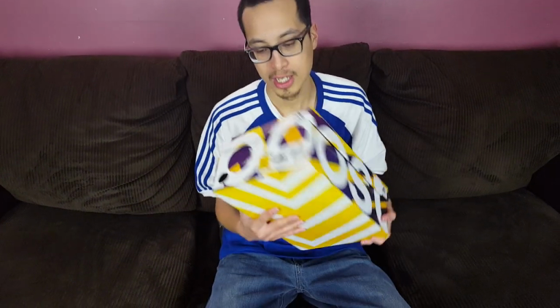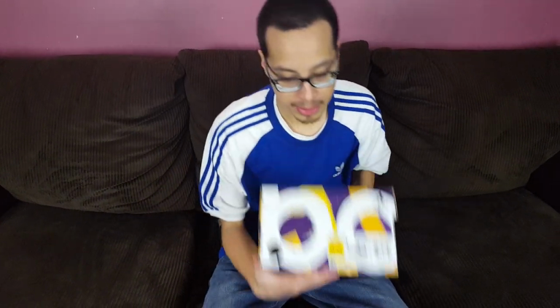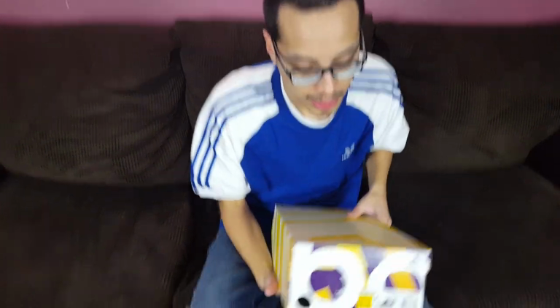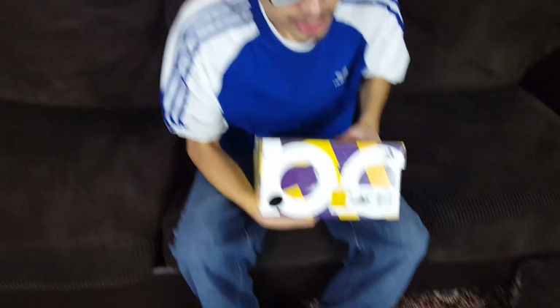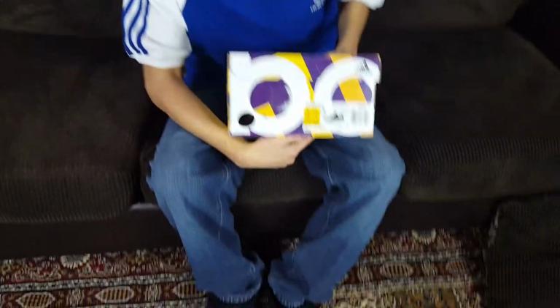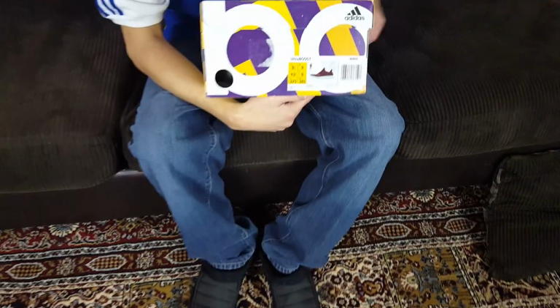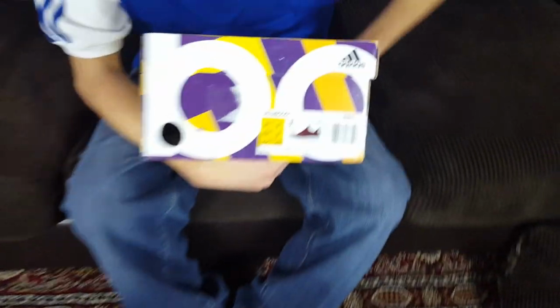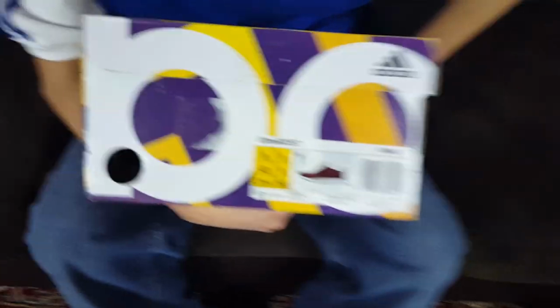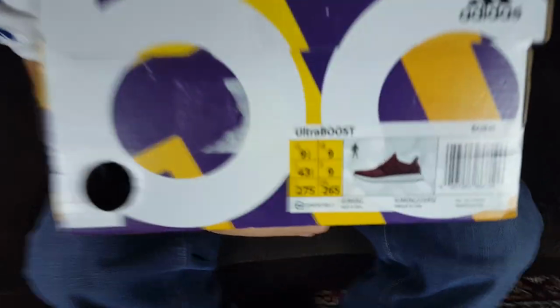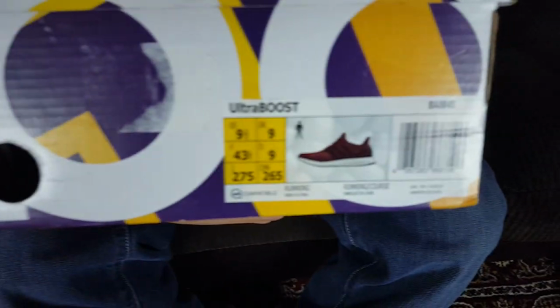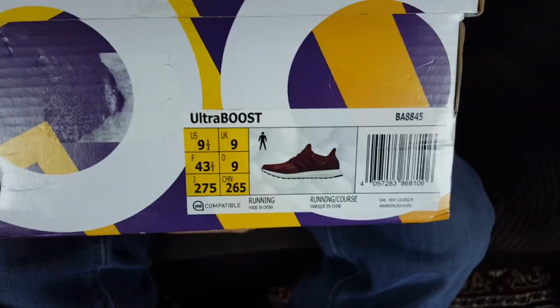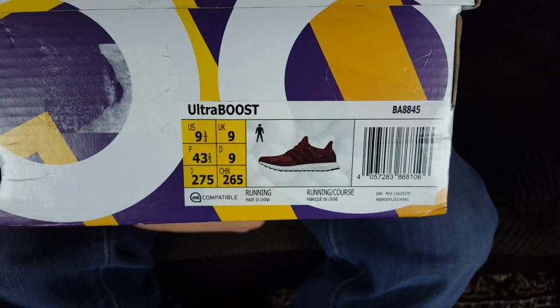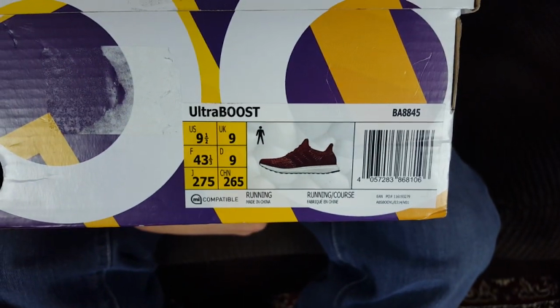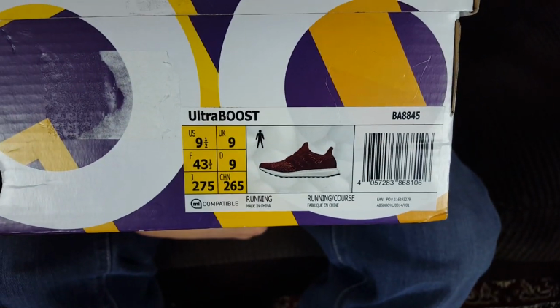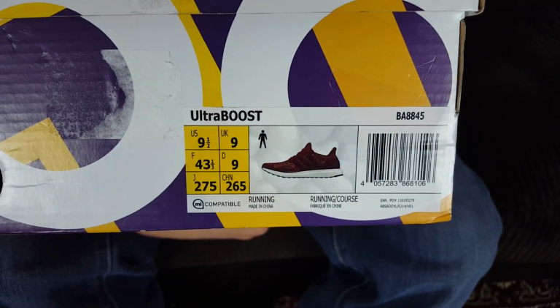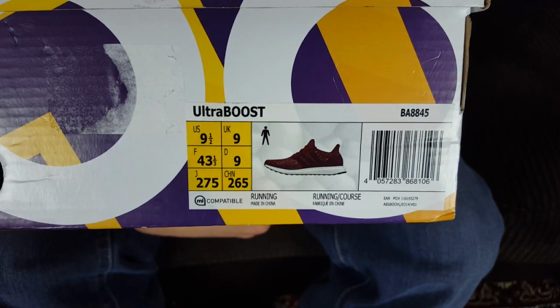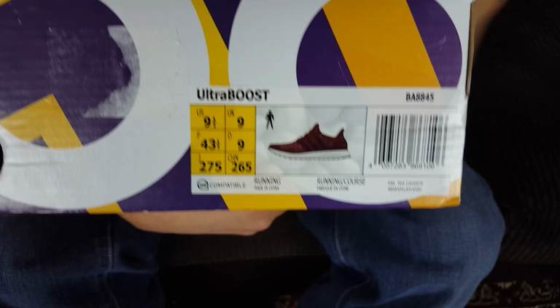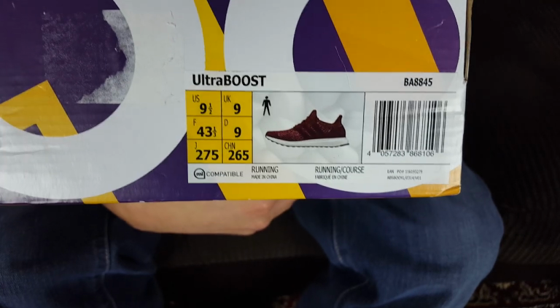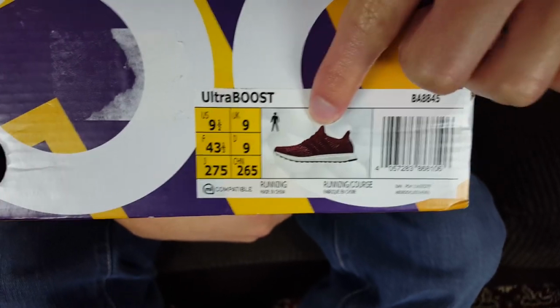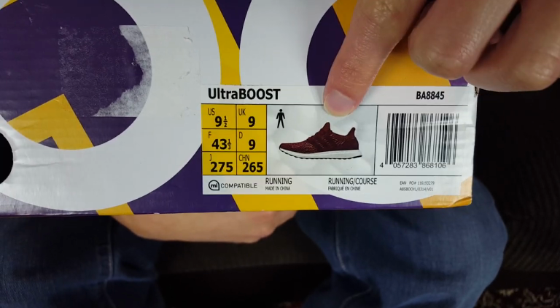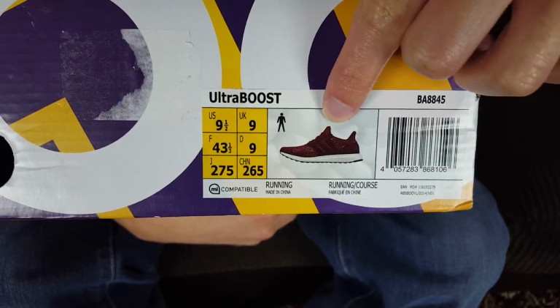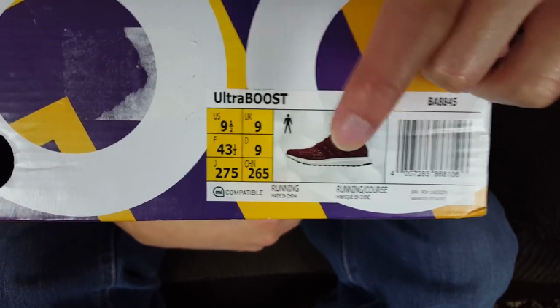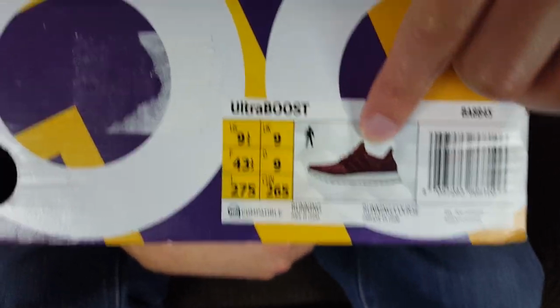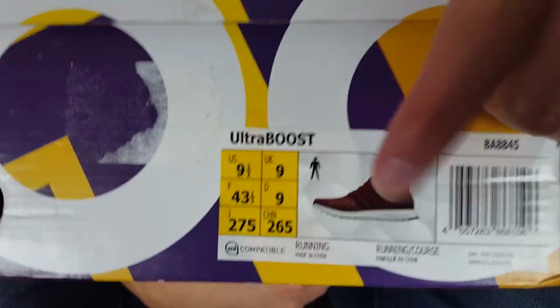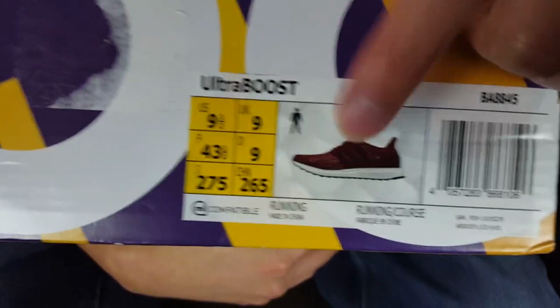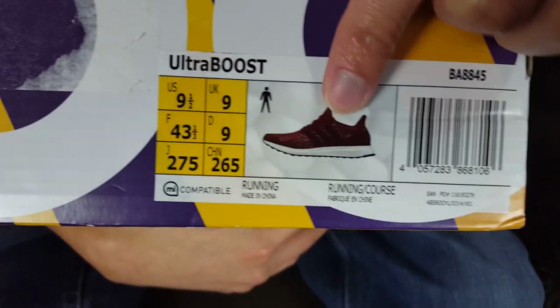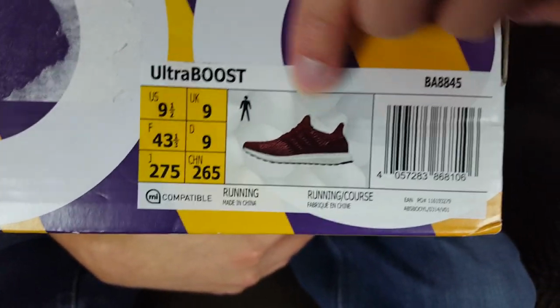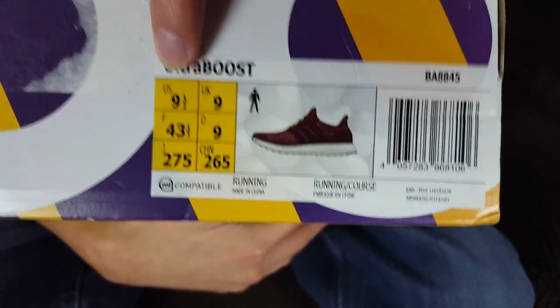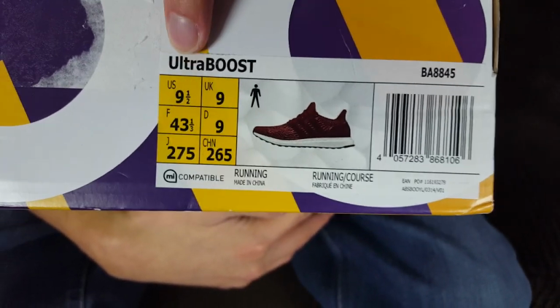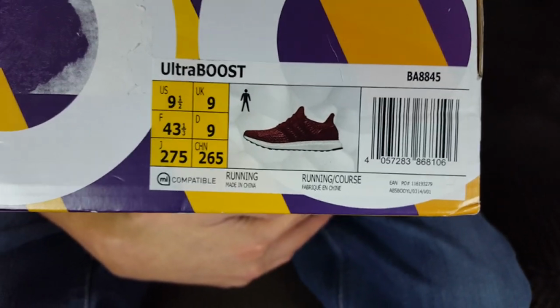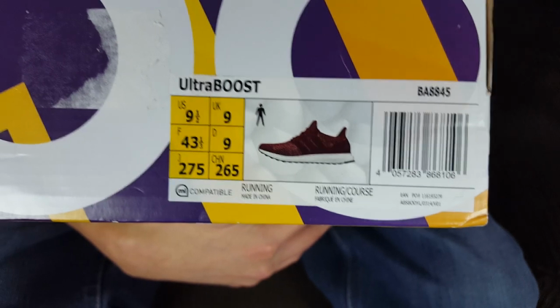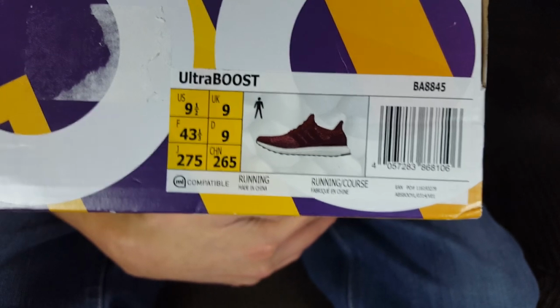Today guys, we are doing the review on the Adidas Ultra Boost 3.0. As you can see, that is the burgundy colorway, and this is a US size nine and a half.